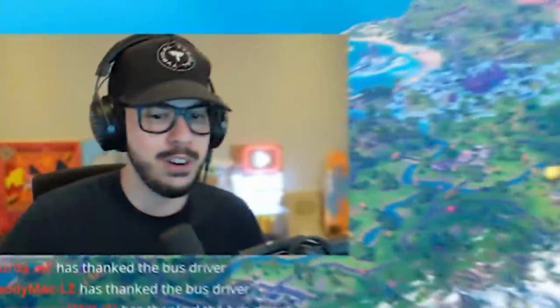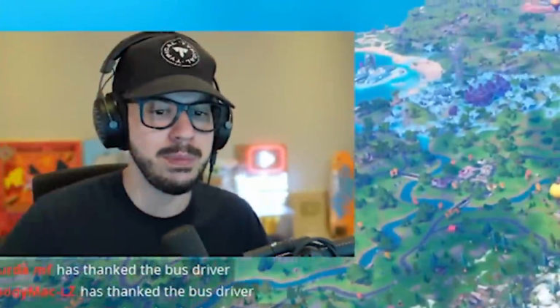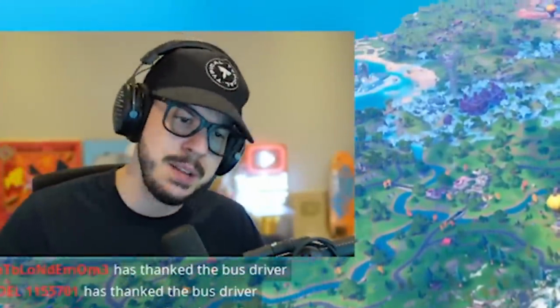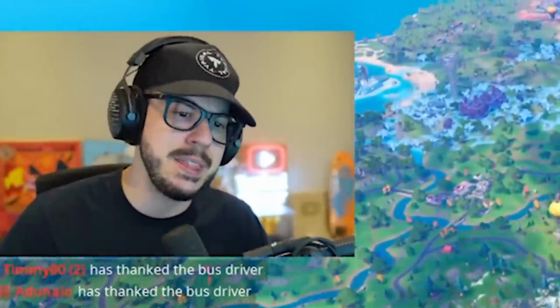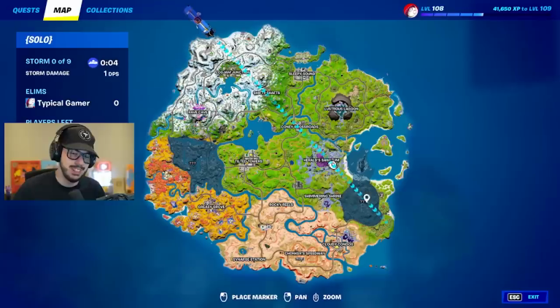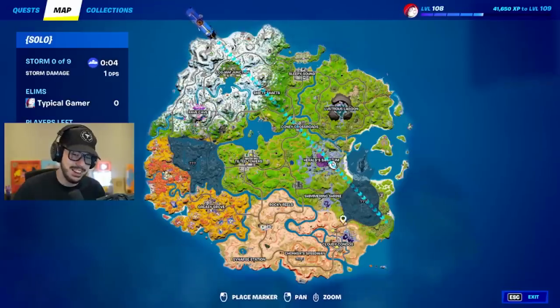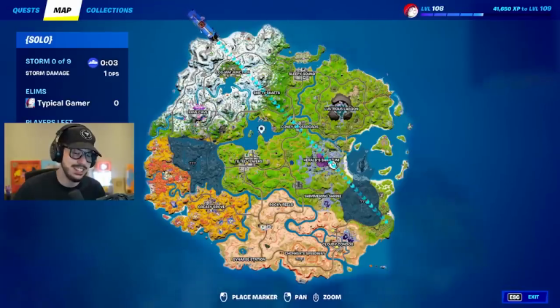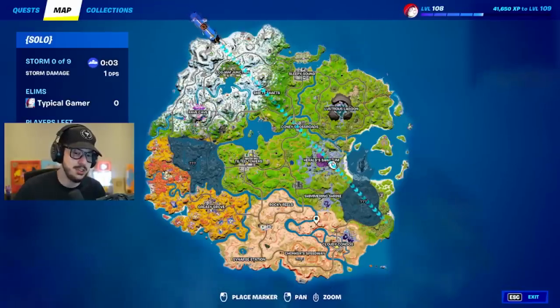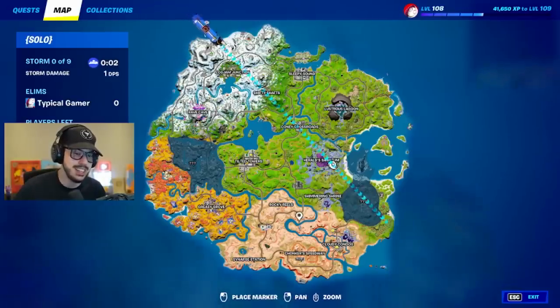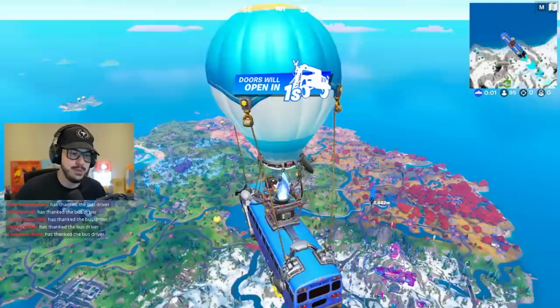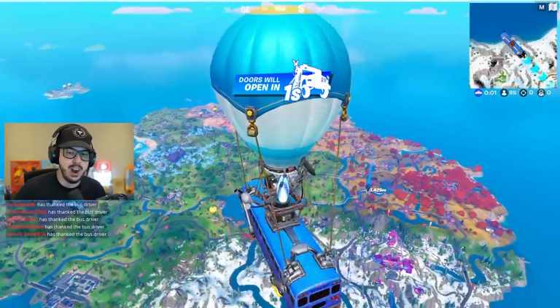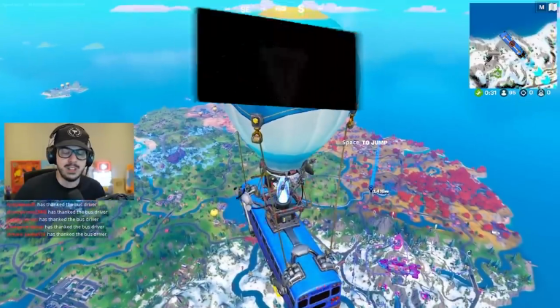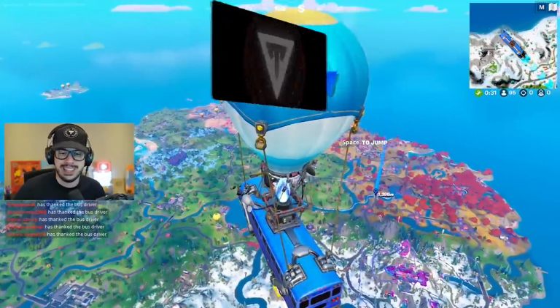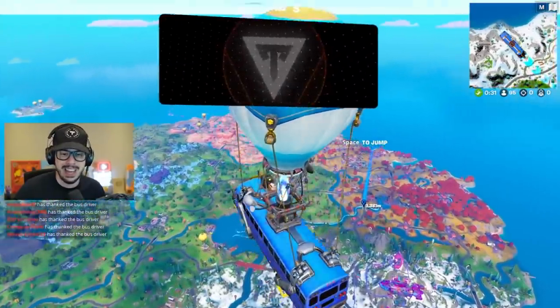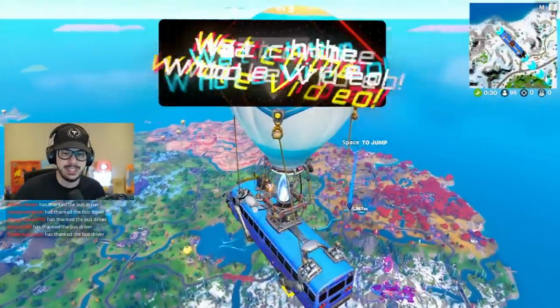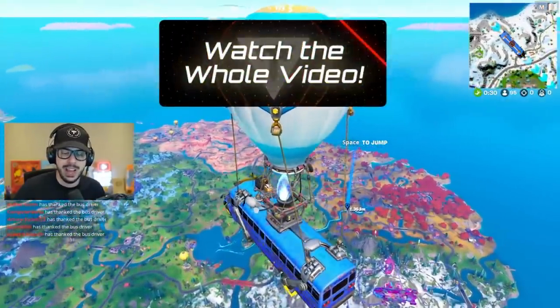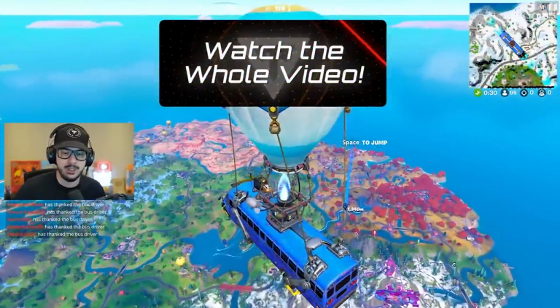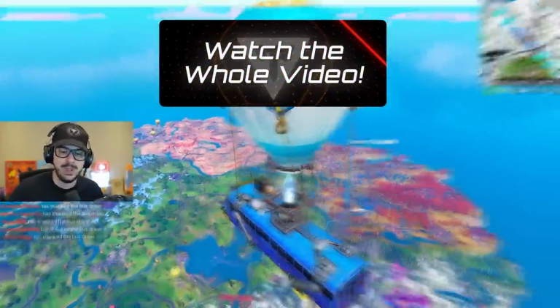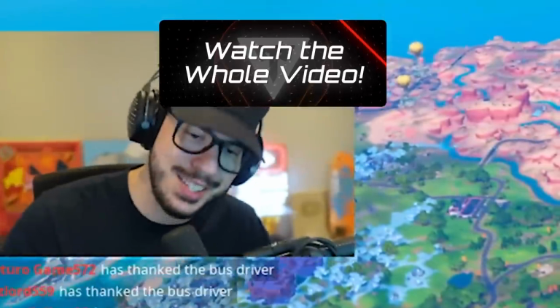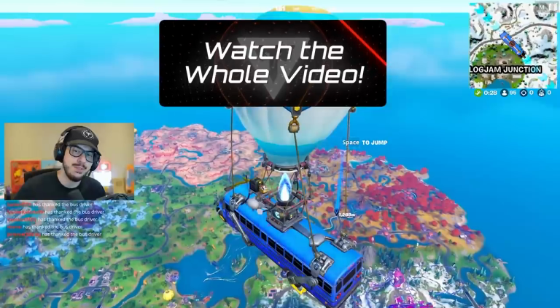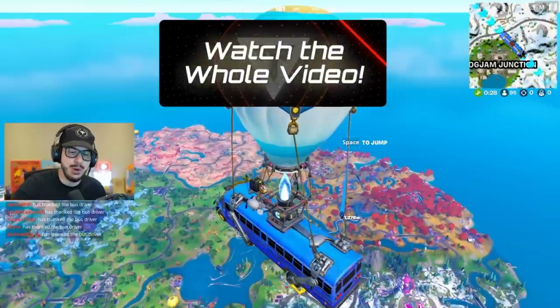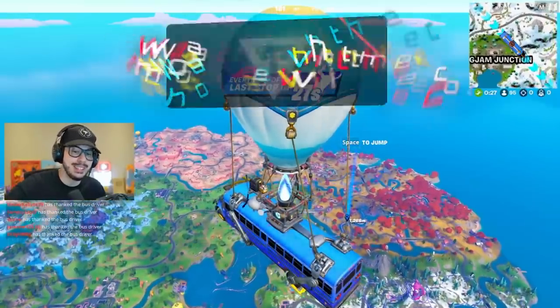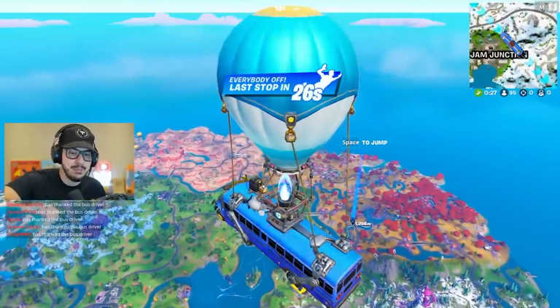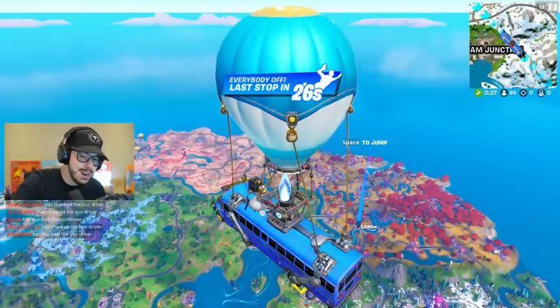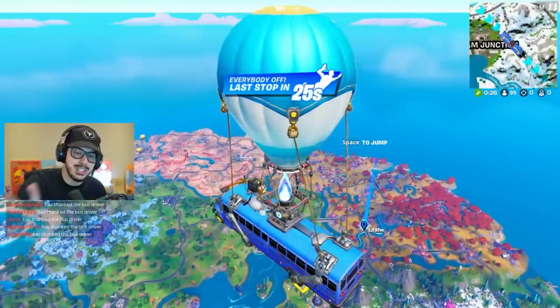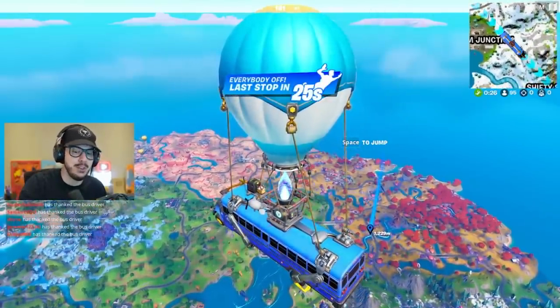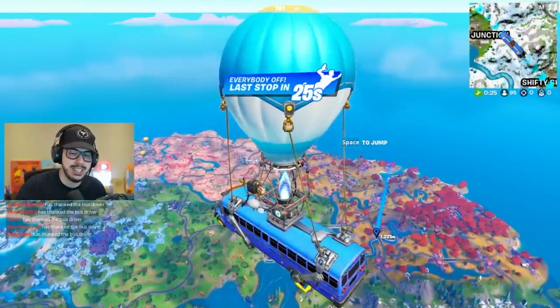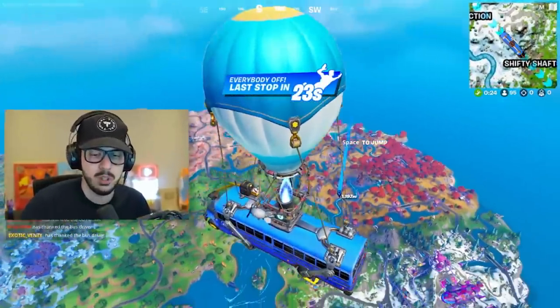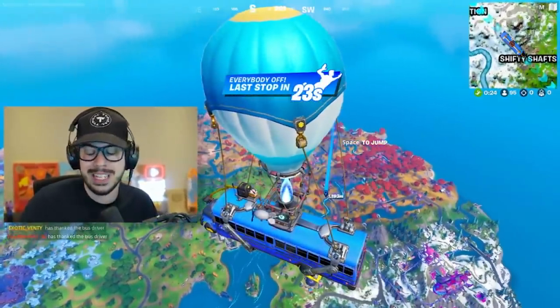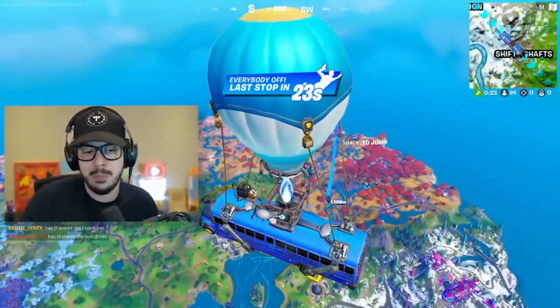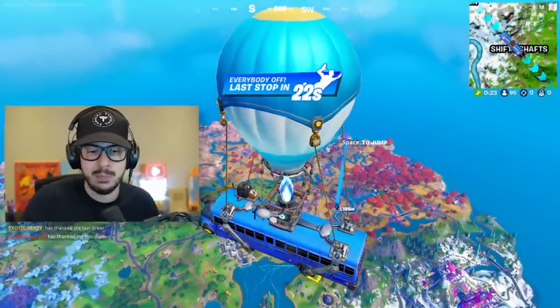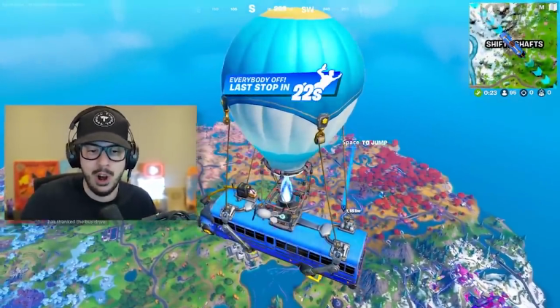First up, let's take a peek at the map. A lot has changed as you can see. Over here on the west side, you can see the reality tree has died. Everything around it is looking pretty much like fall season, so that's going to be the perfect spot for Halloween.